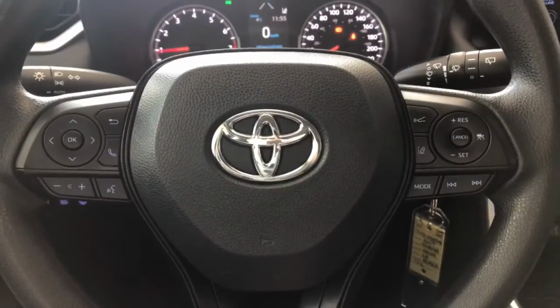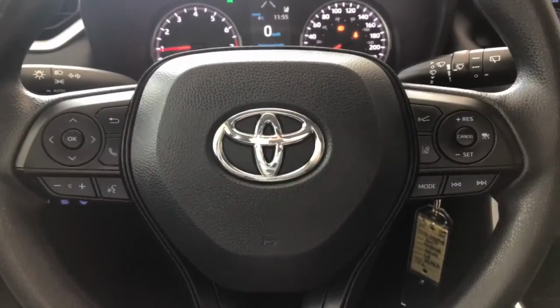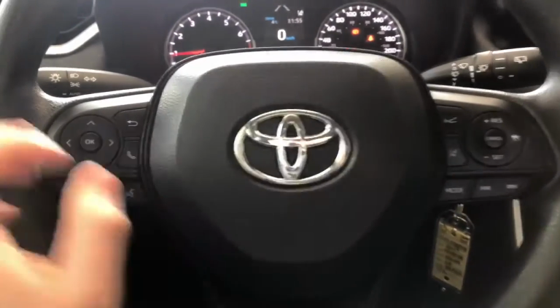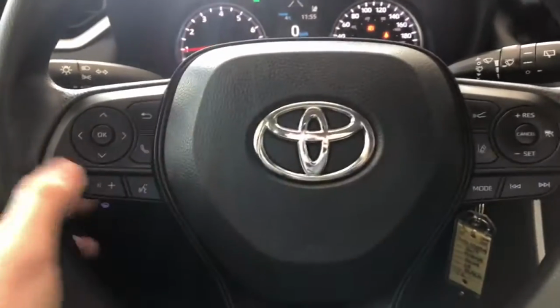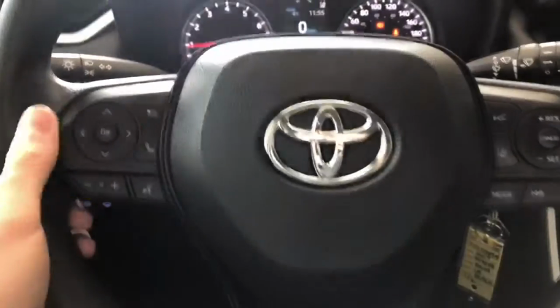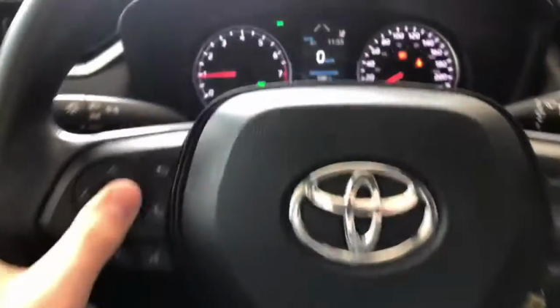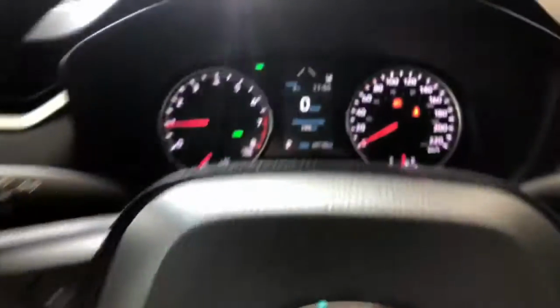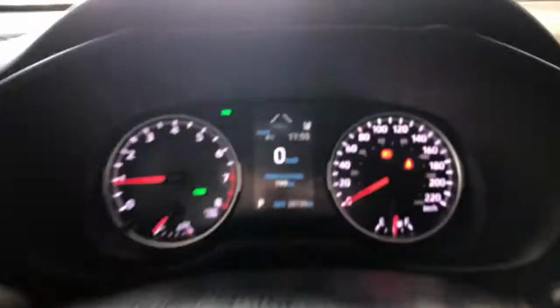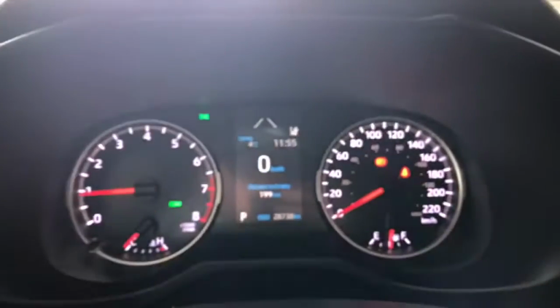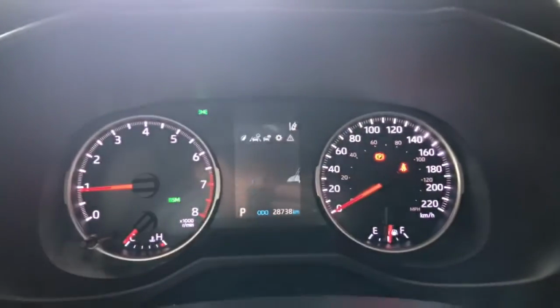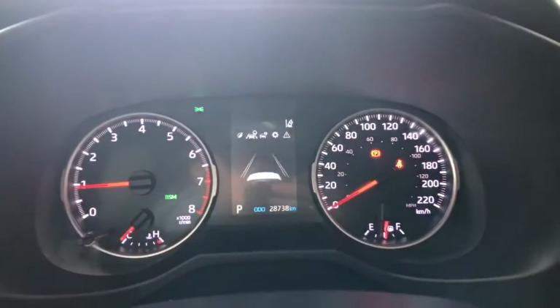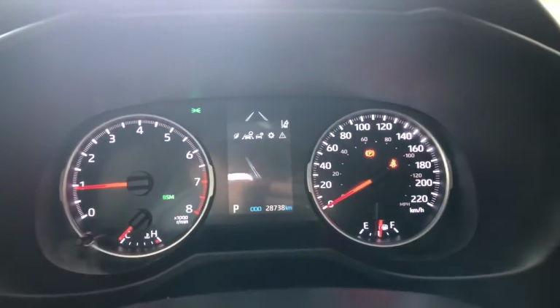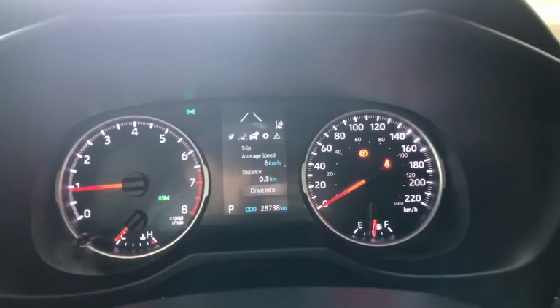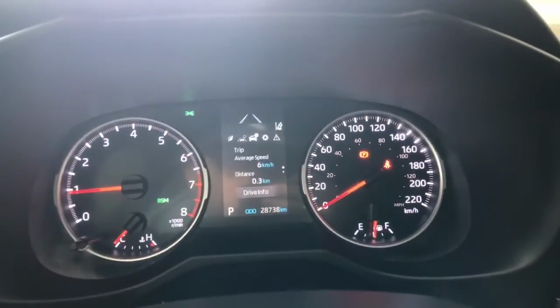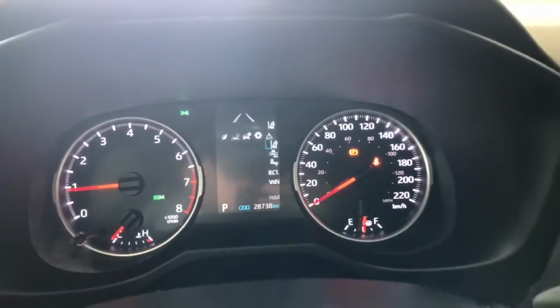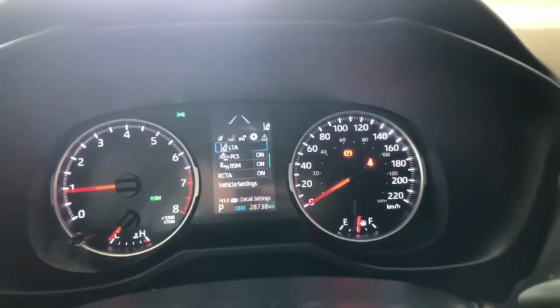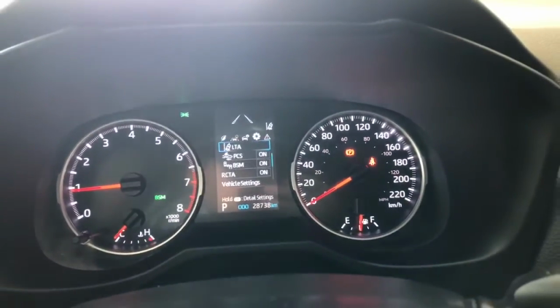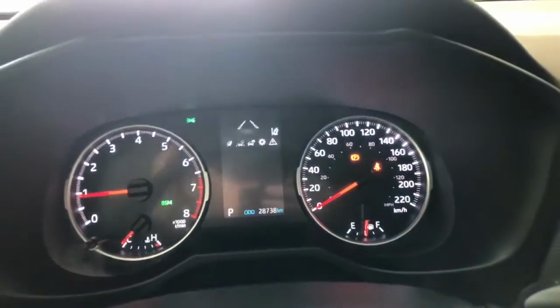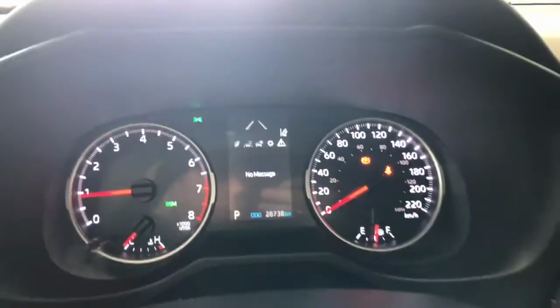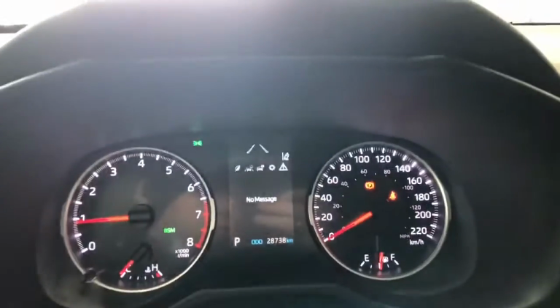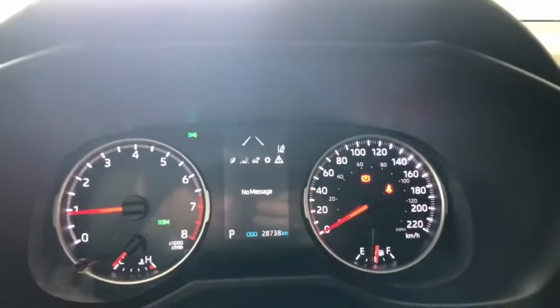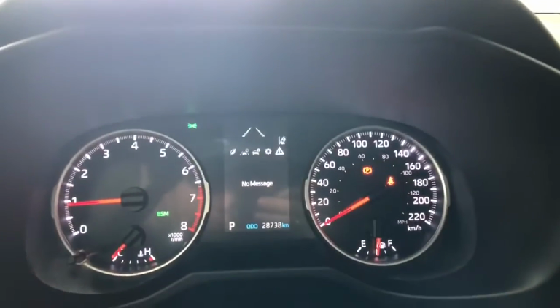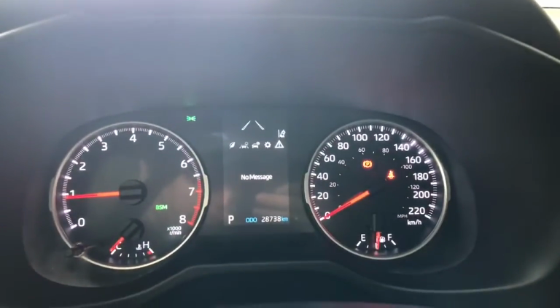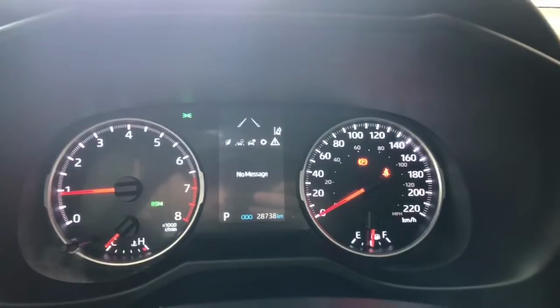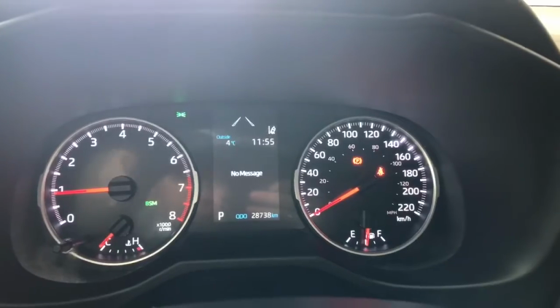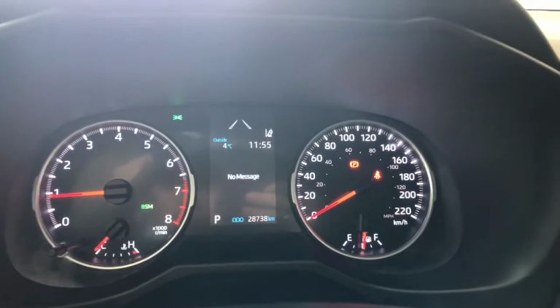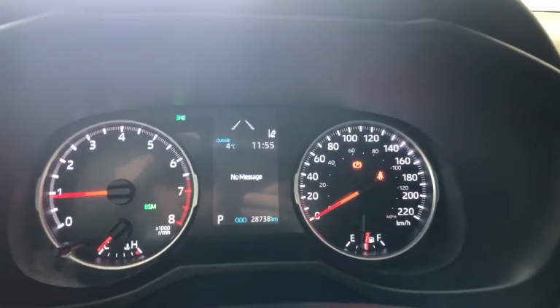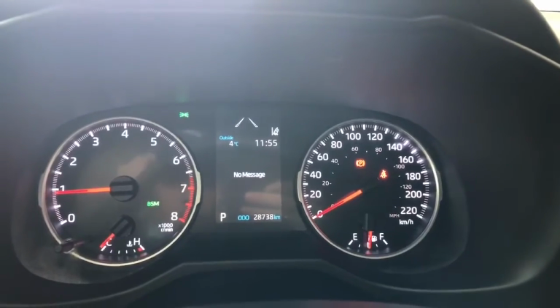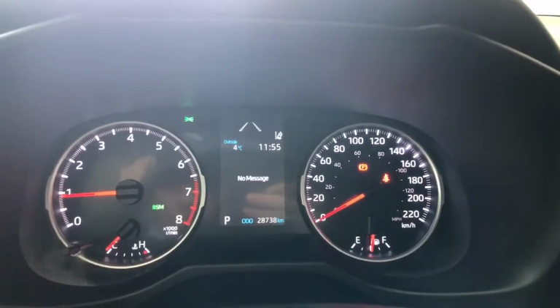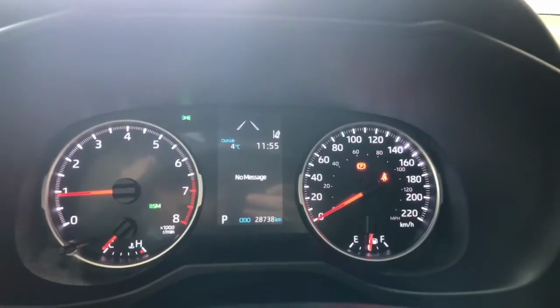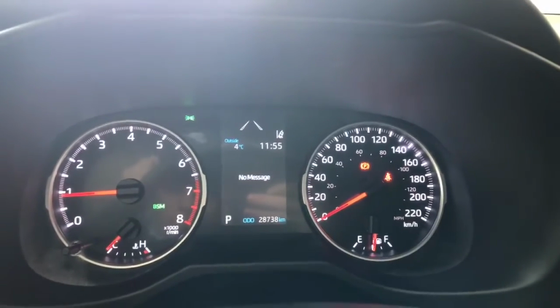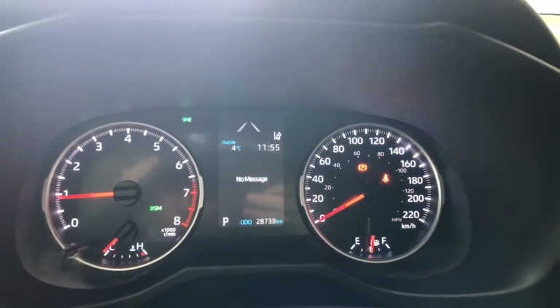You also have arrows on the left side. This allows you to cycle through your multi-information display, where you can also see this RAV4 has 28,740 kilometers on it.